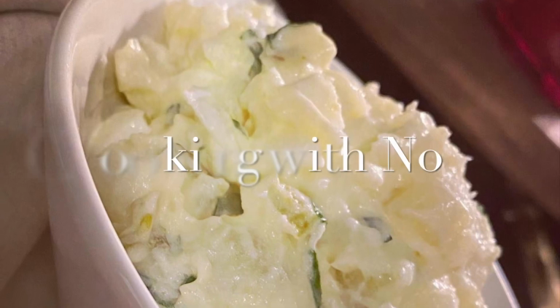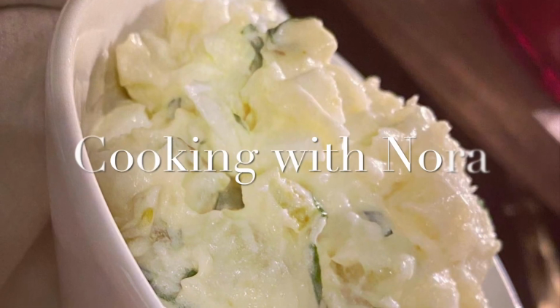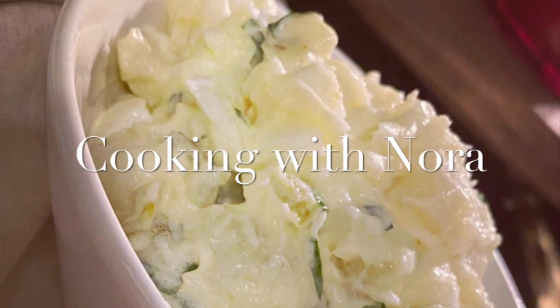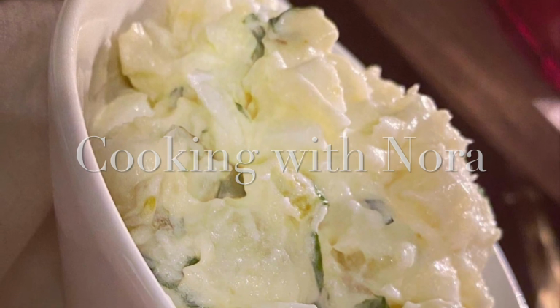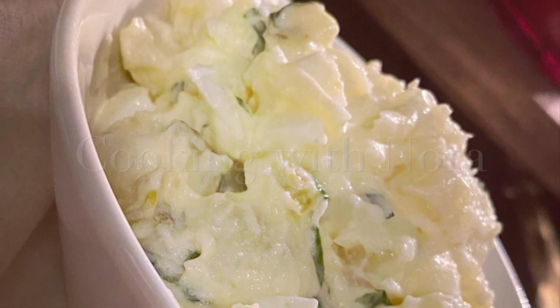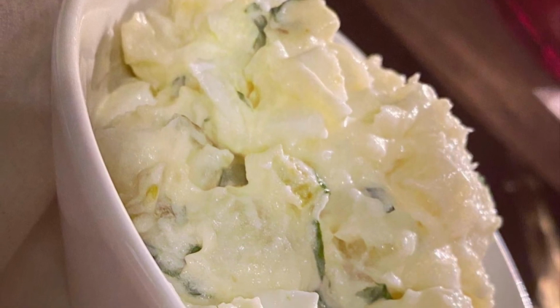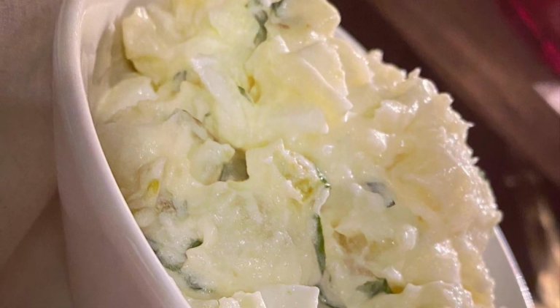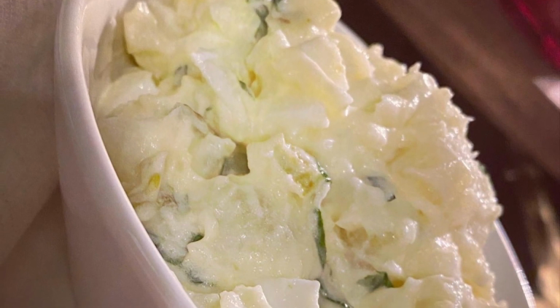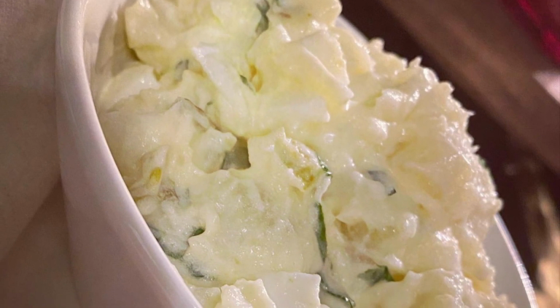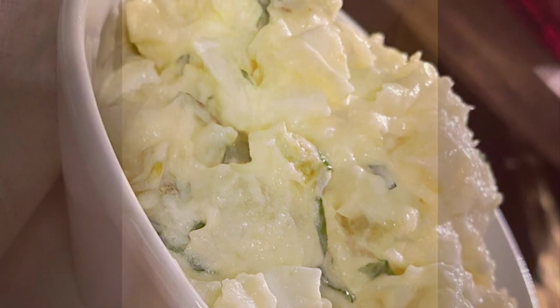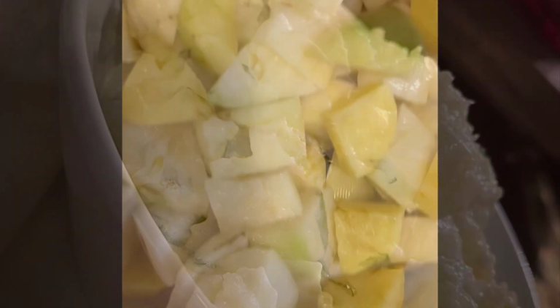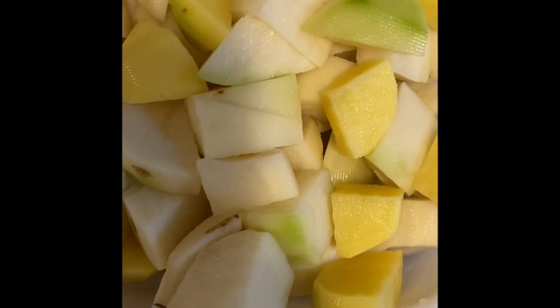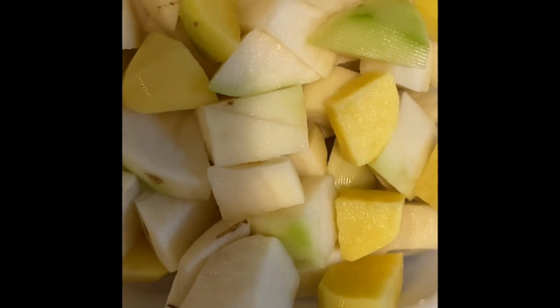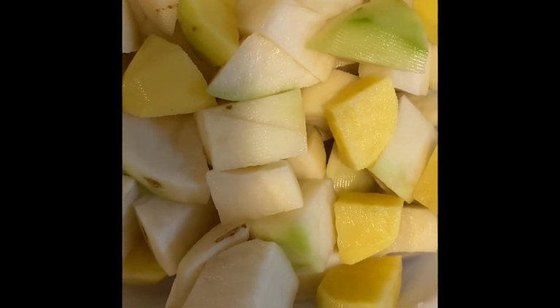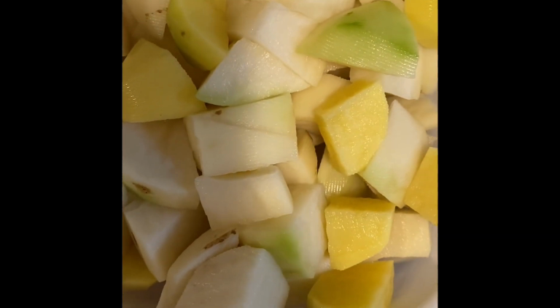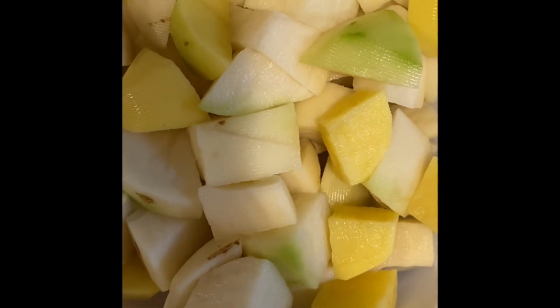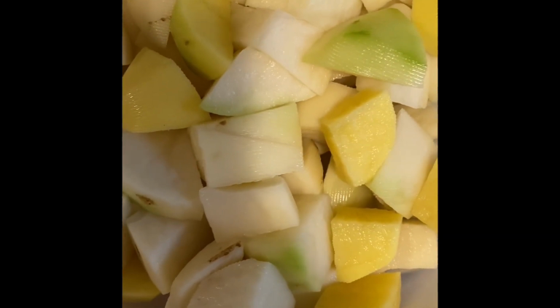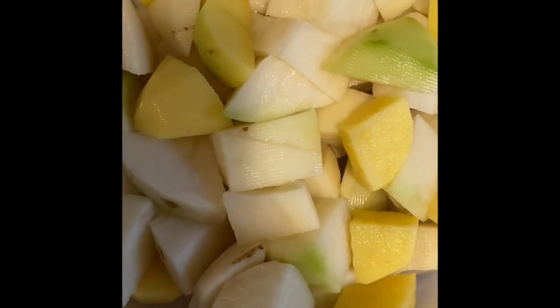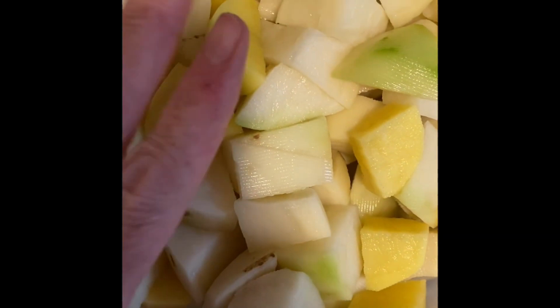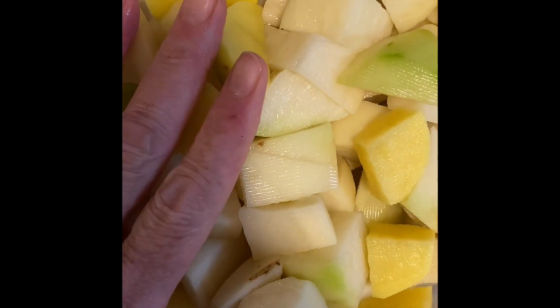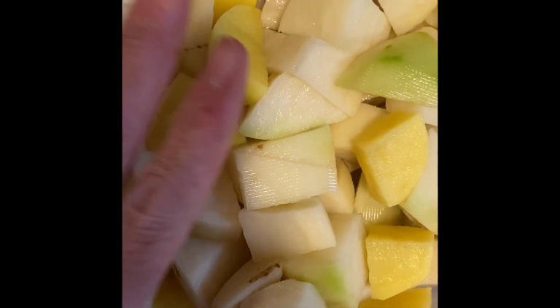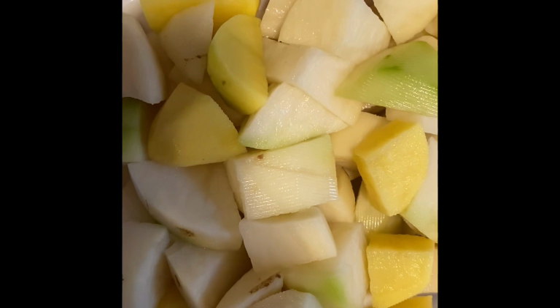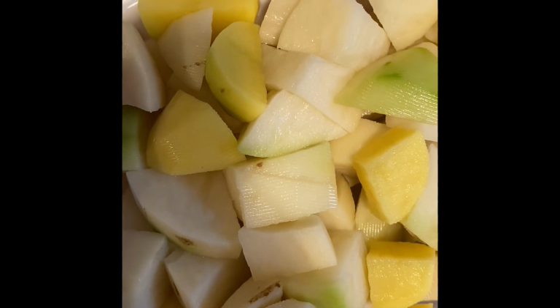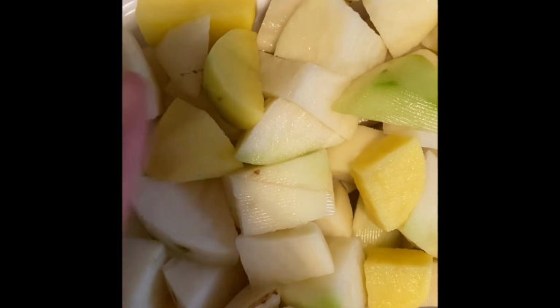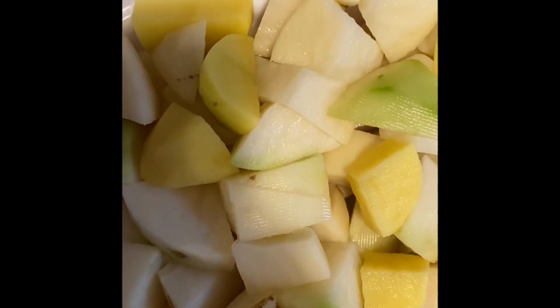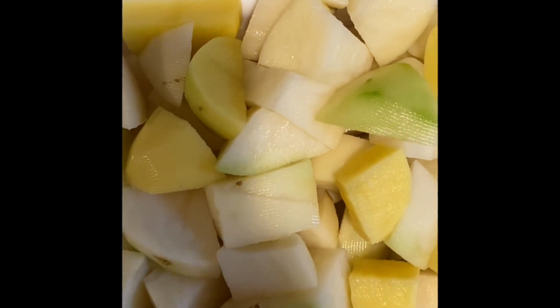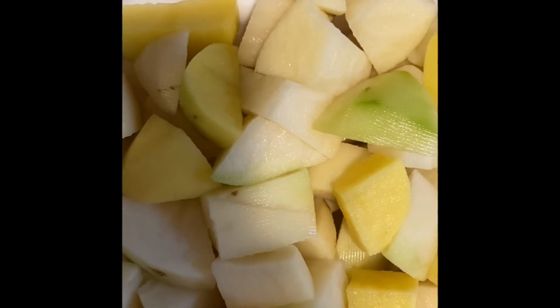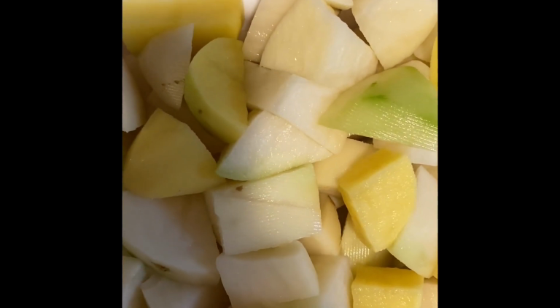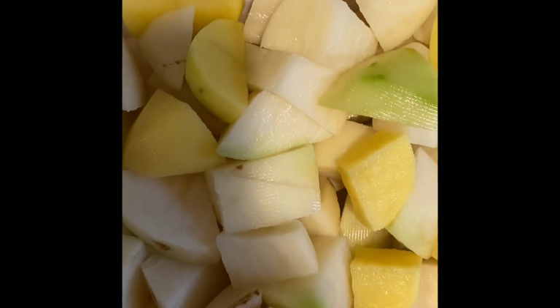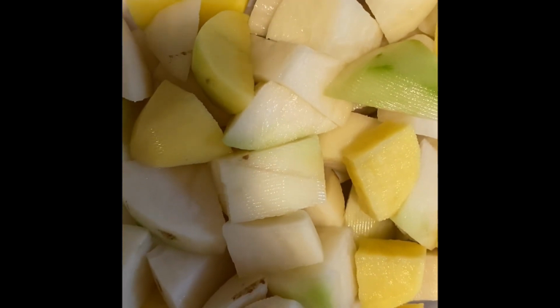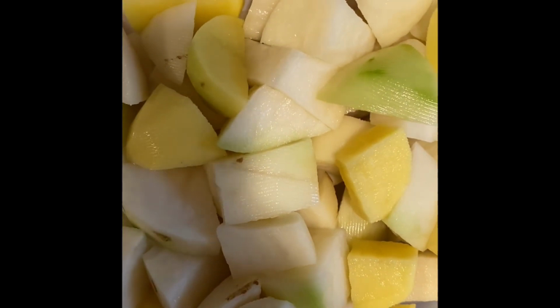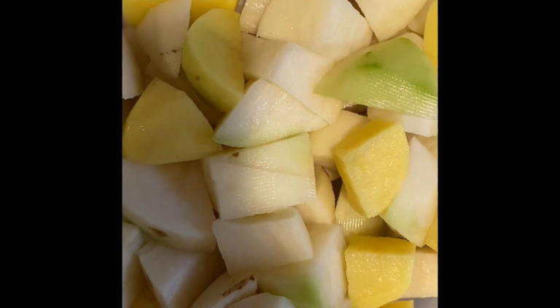Let's make potato salad my way. First thing, peel your potatoes. You have the option of keeping the skin on — I've done it plenty of times. Rinse them out, and if you're keeping the skin on, make sure you rinse them out really good.